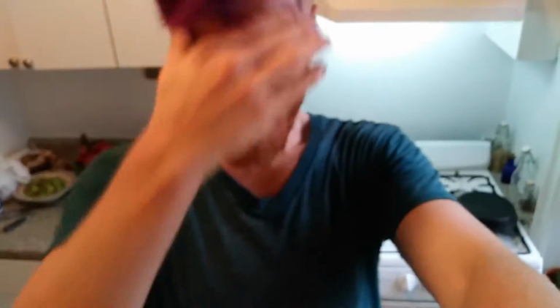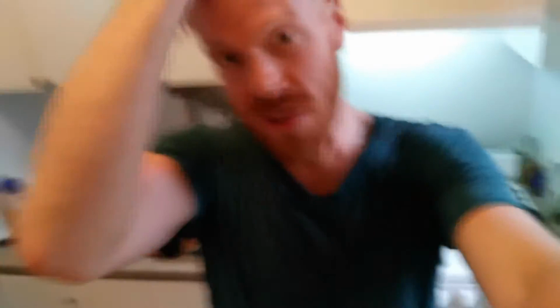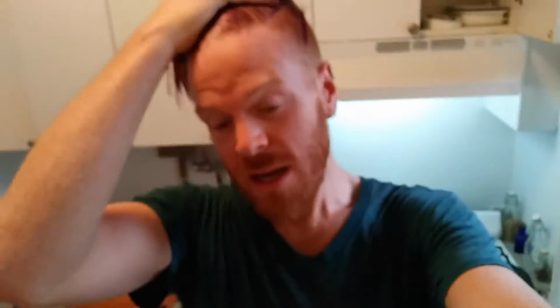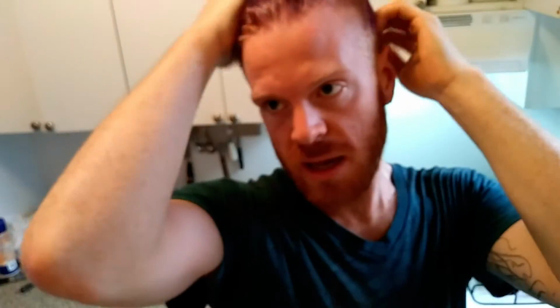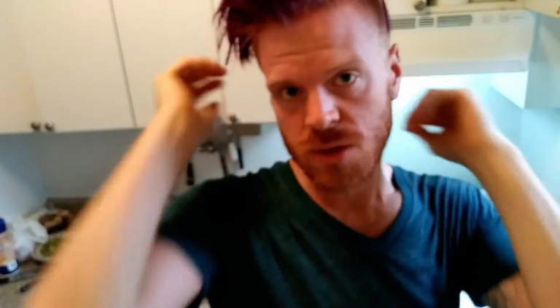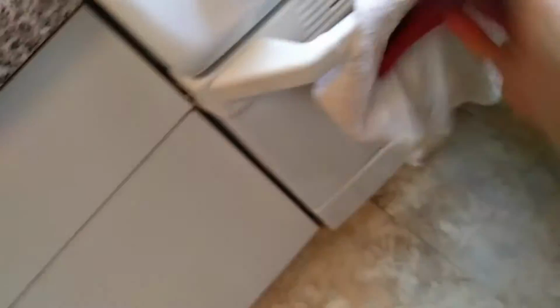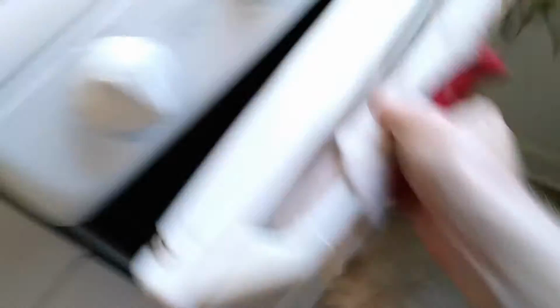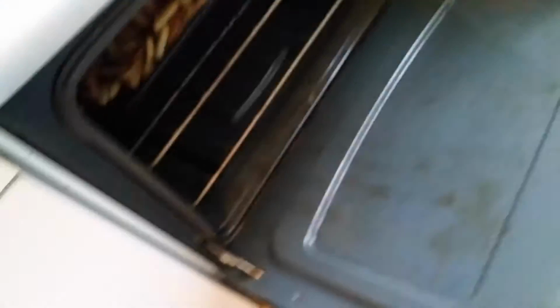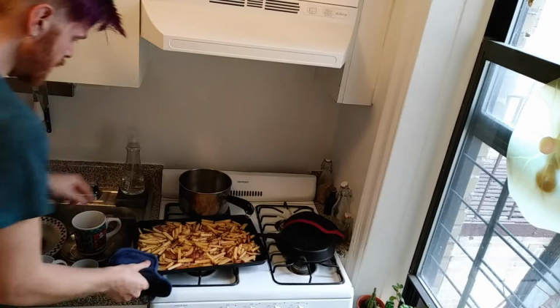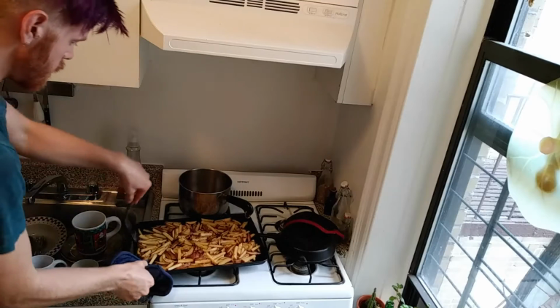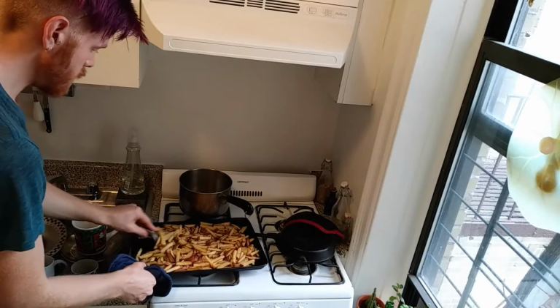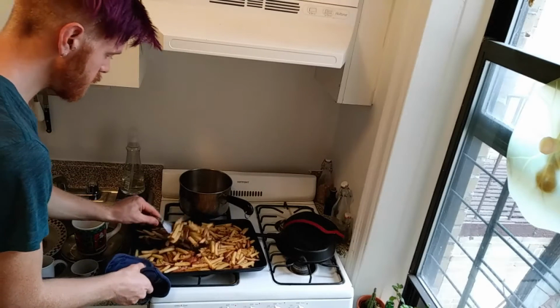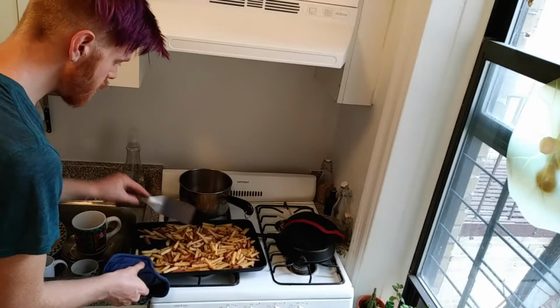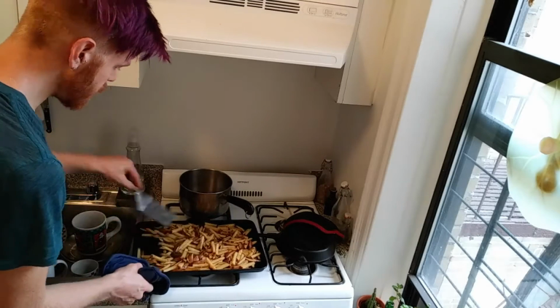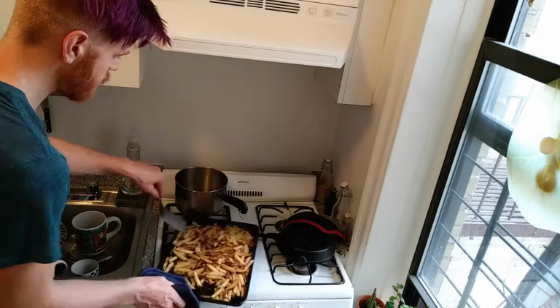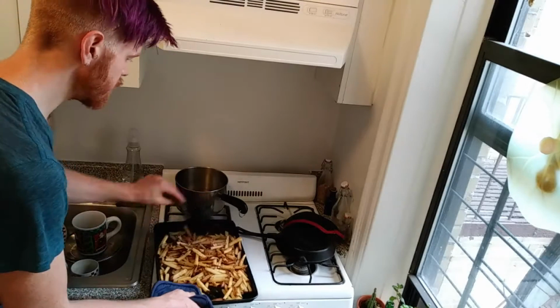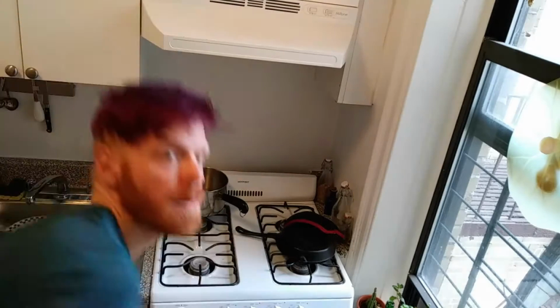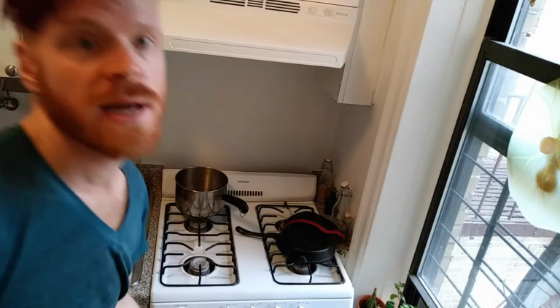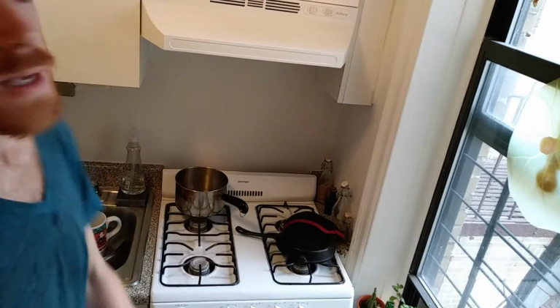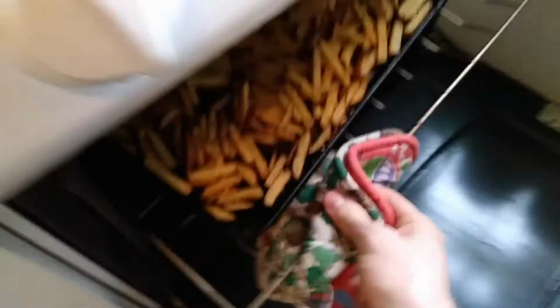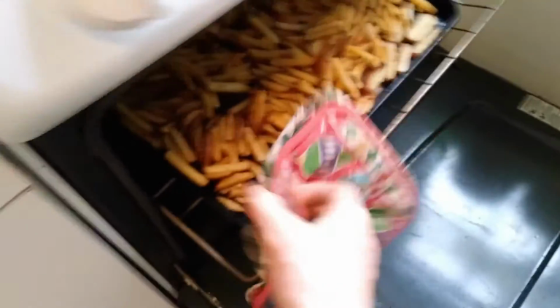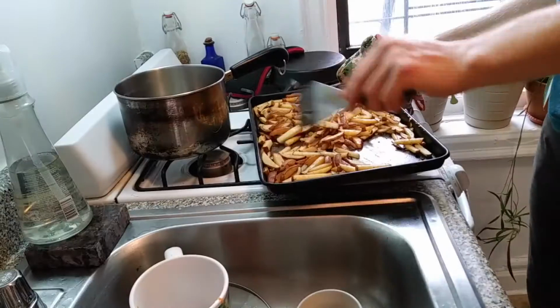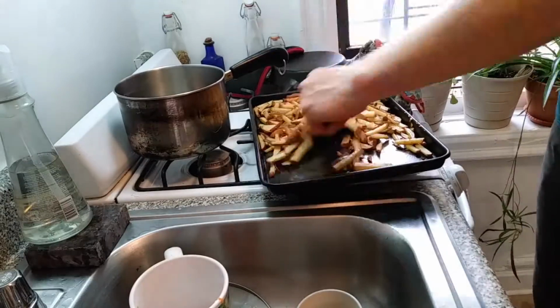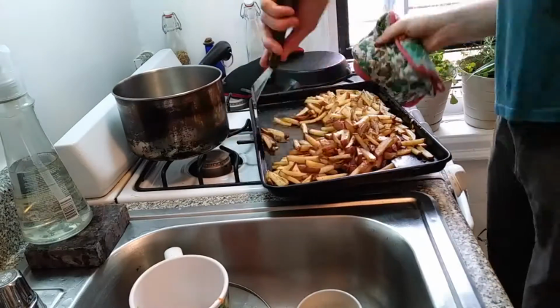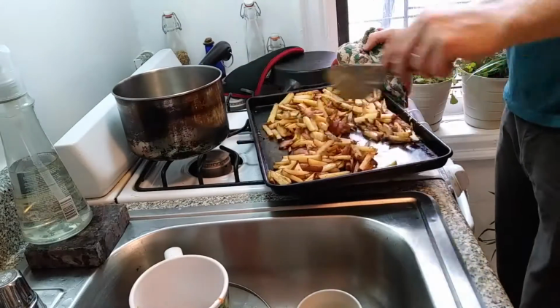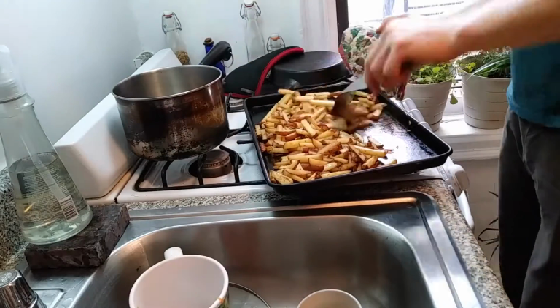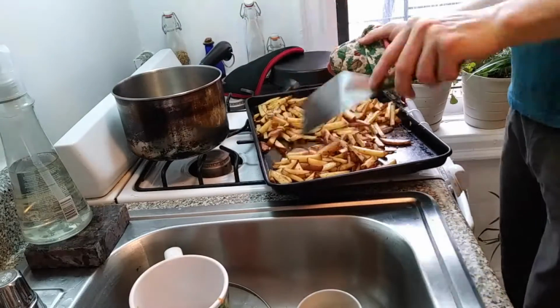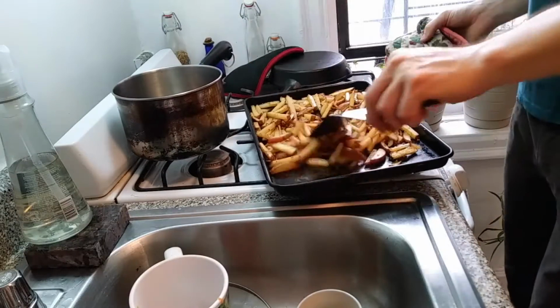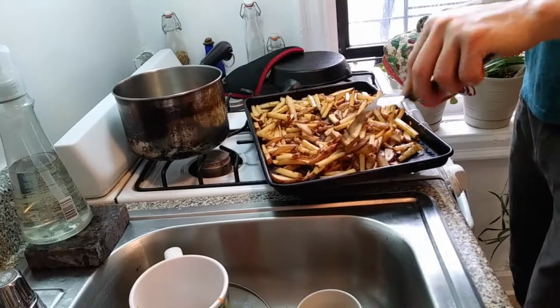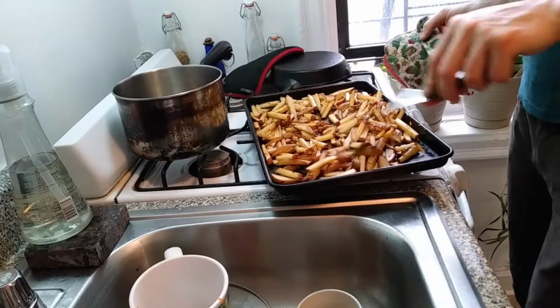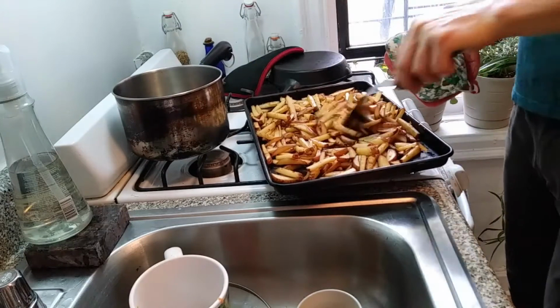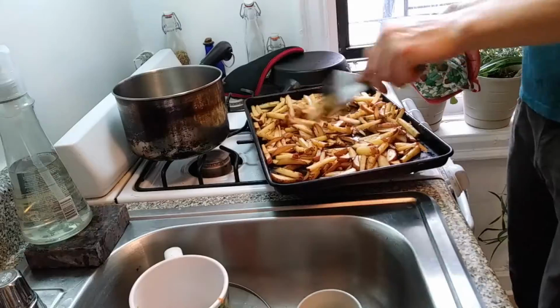I'm going to leave those in there for about 10 minutes or so. Time to check on these — just toss them around. Pop those back in for a bit. Check on these again — look at that, not a single one sticking to the pan.